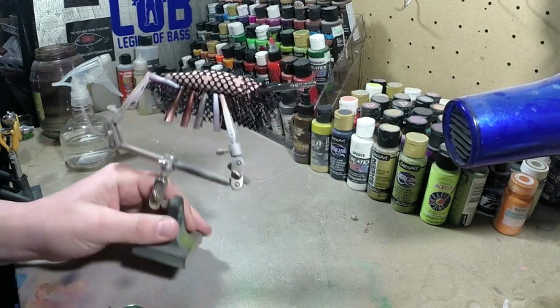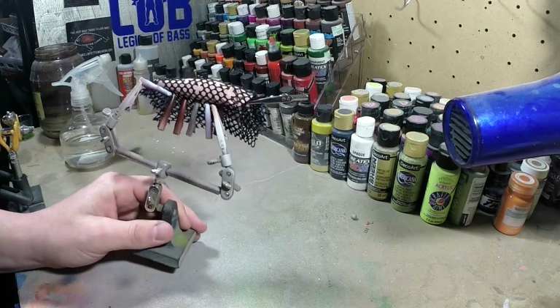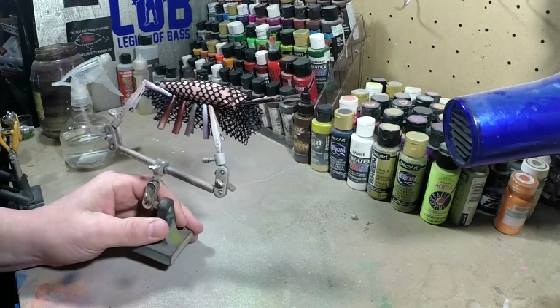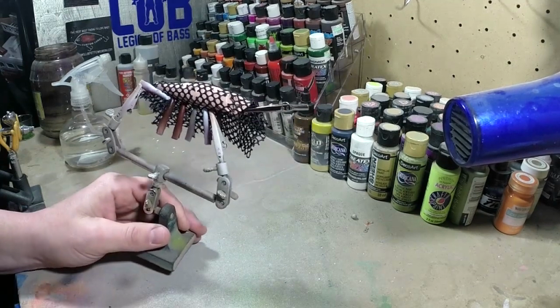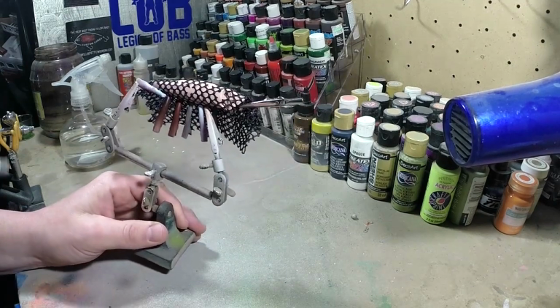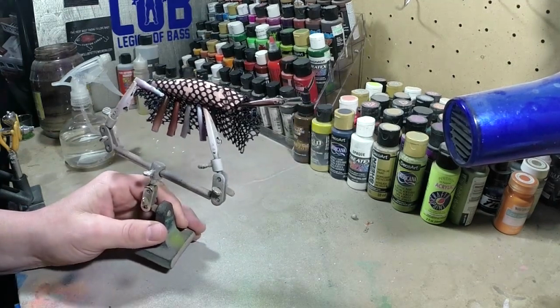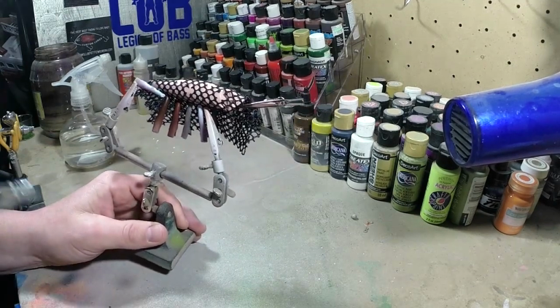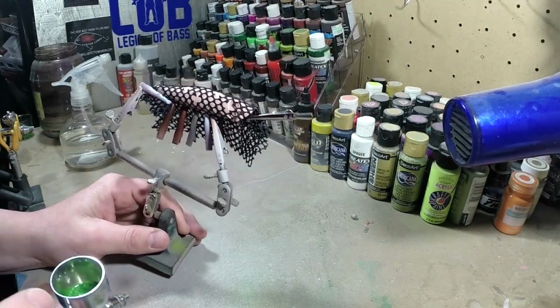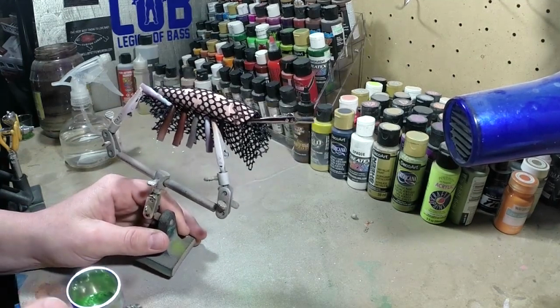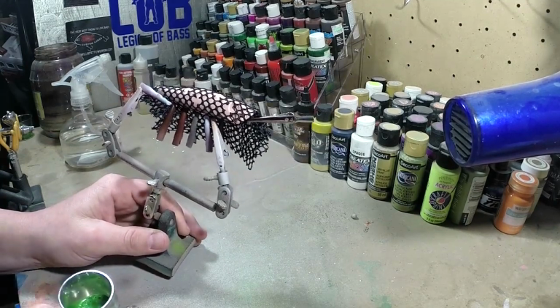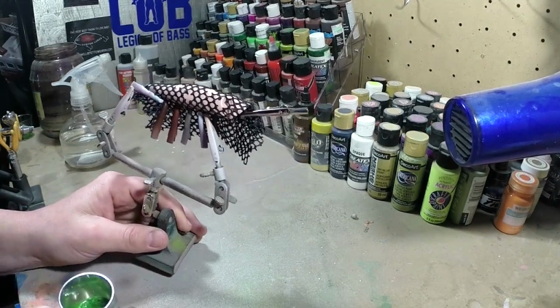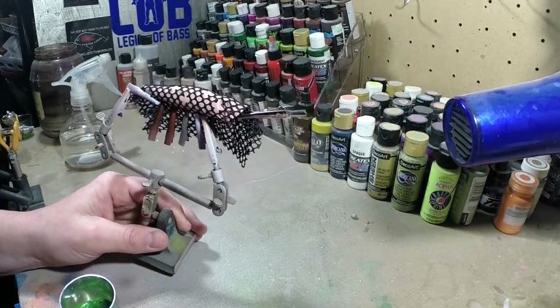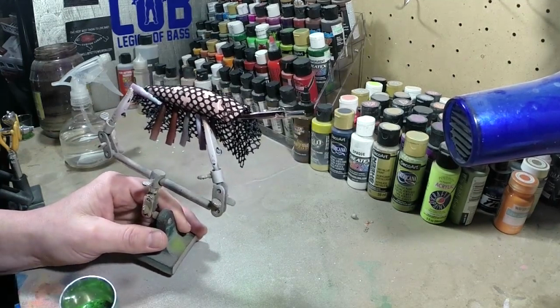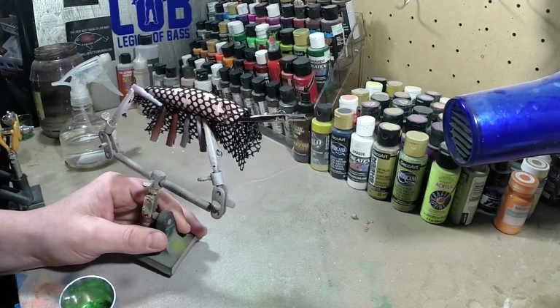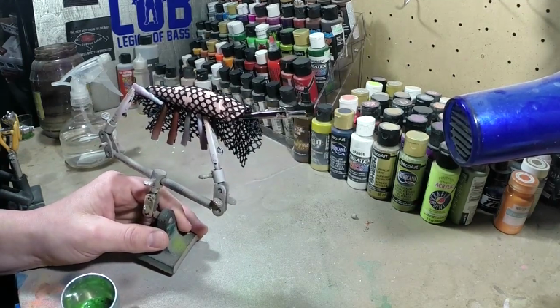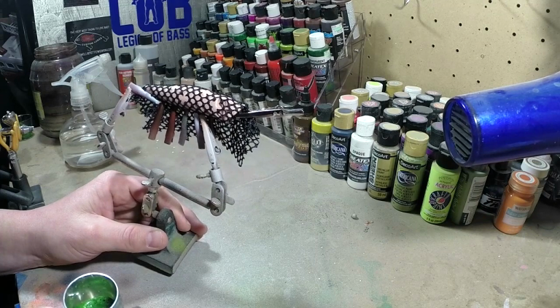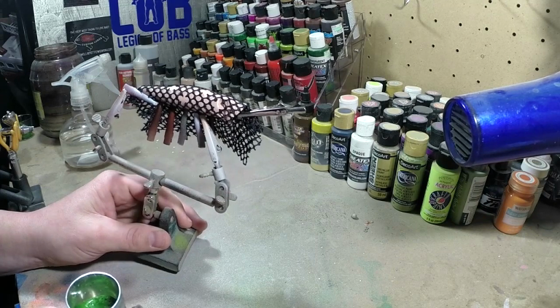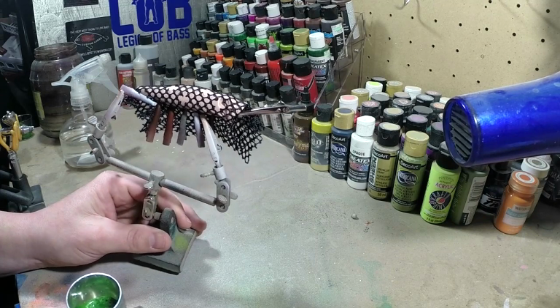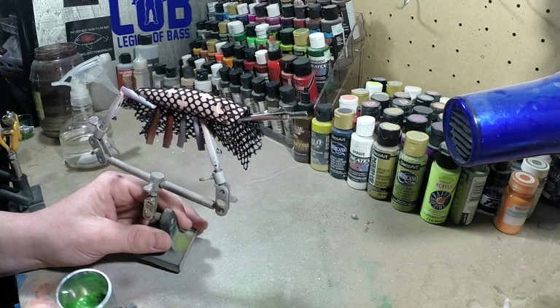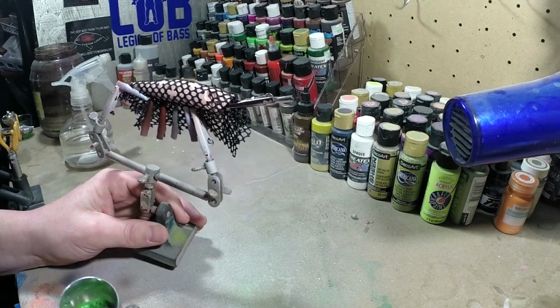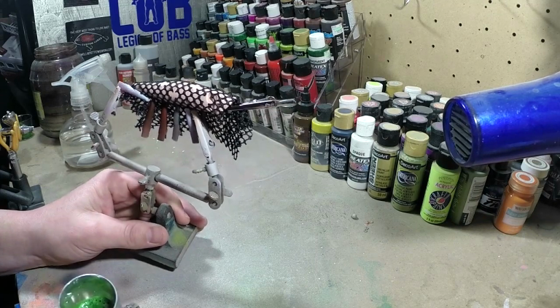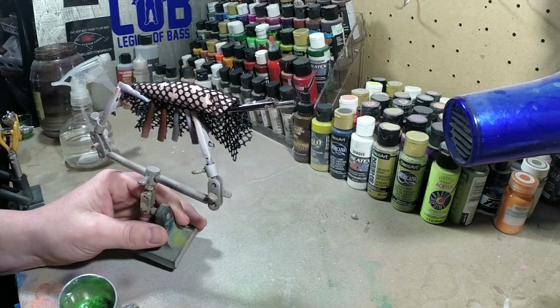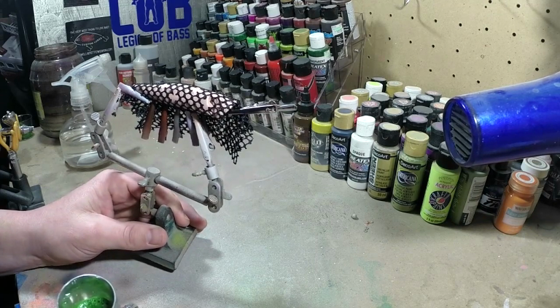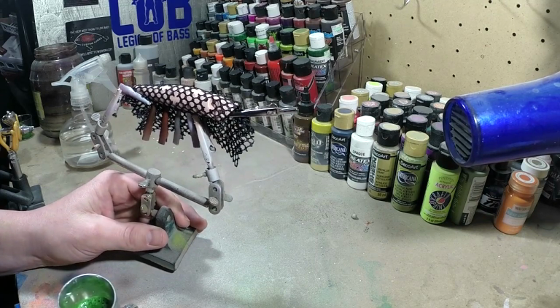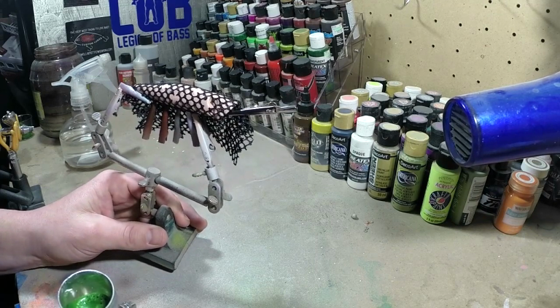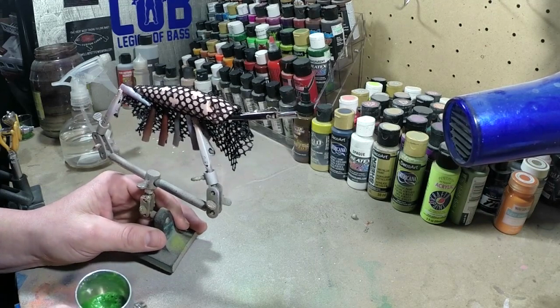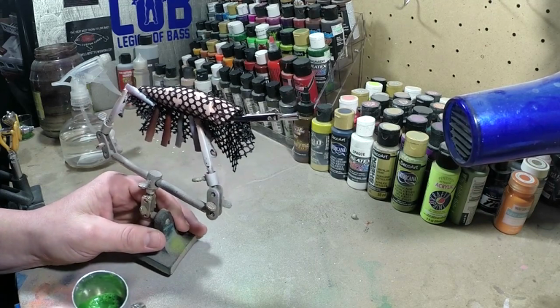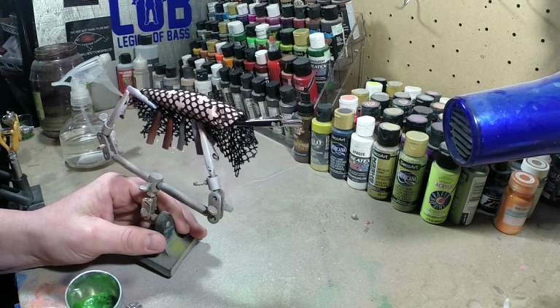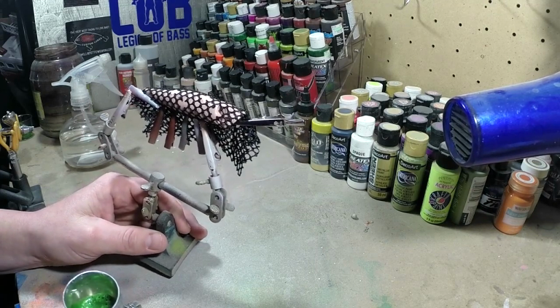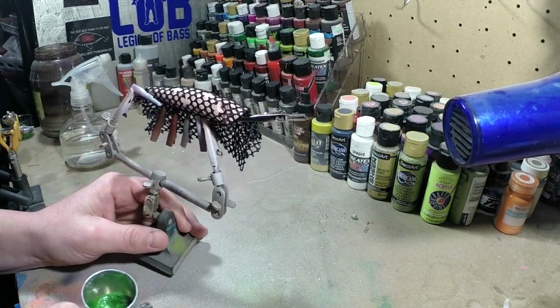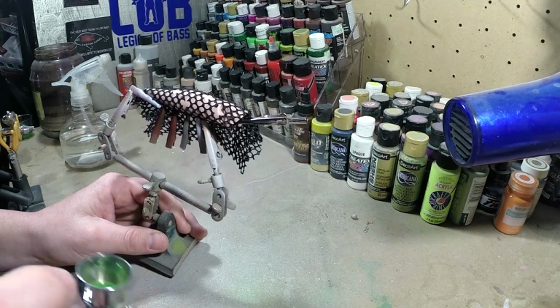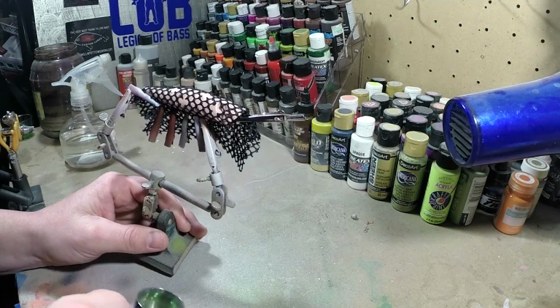This is a pattern I haven't done. I like doing these for the first time on camera with you guys so you can kind of learn with me.